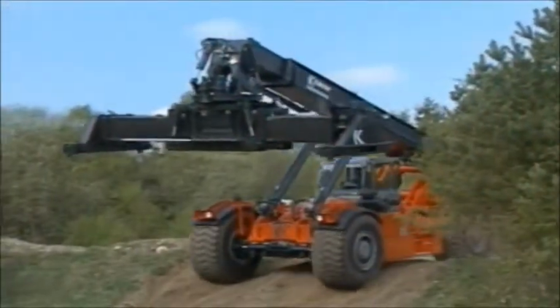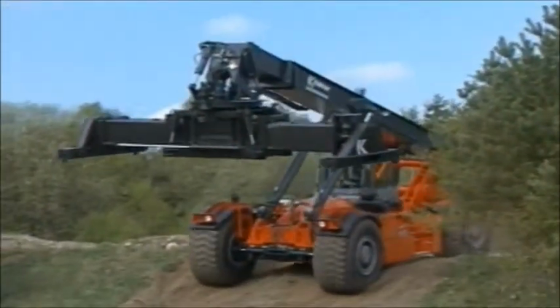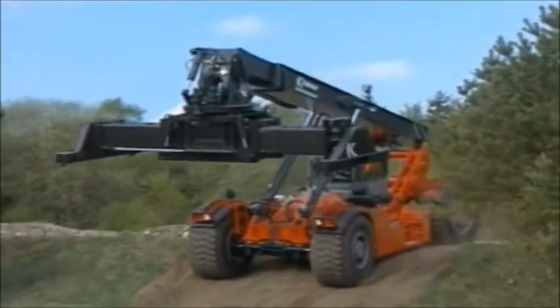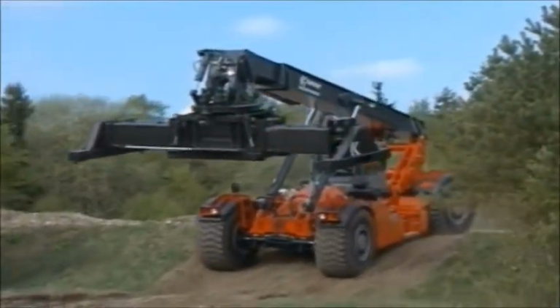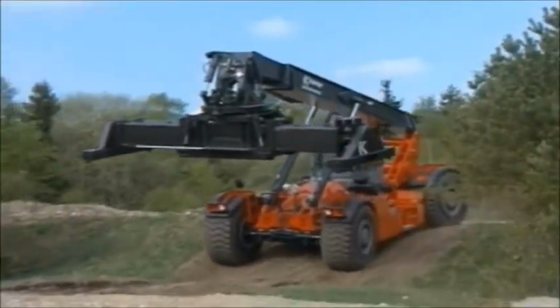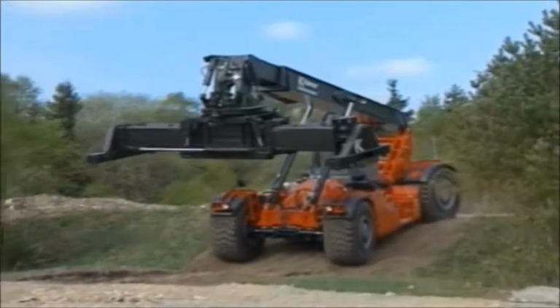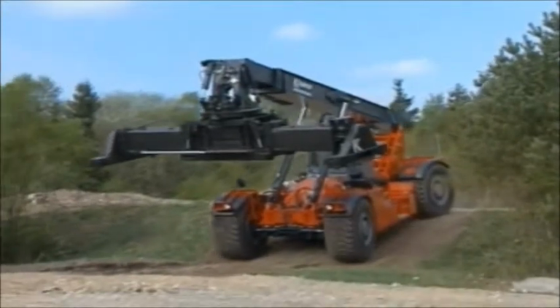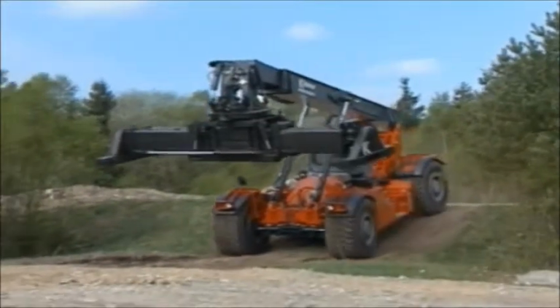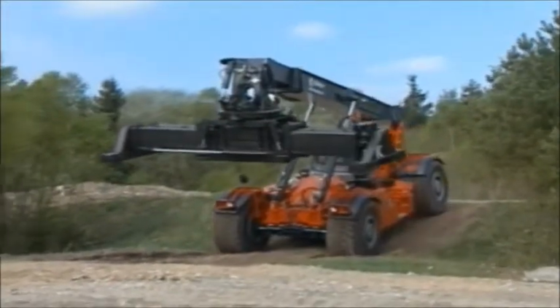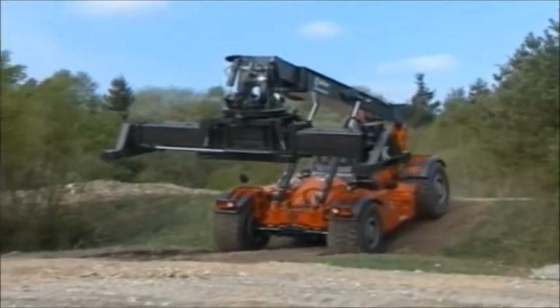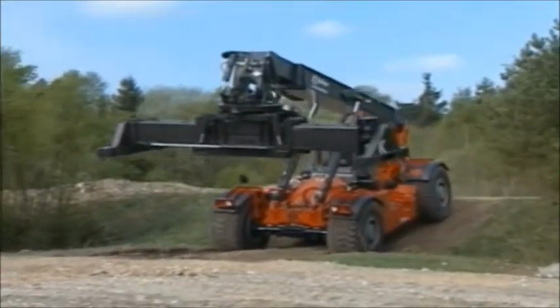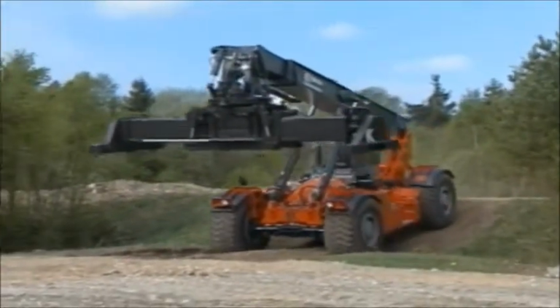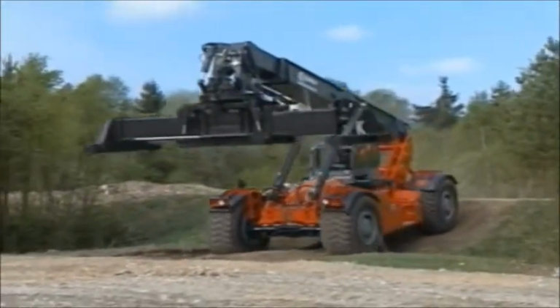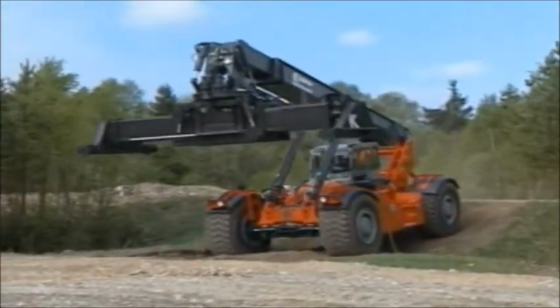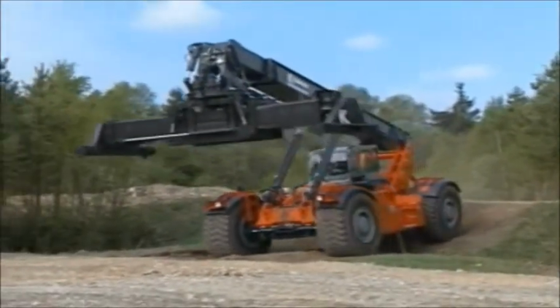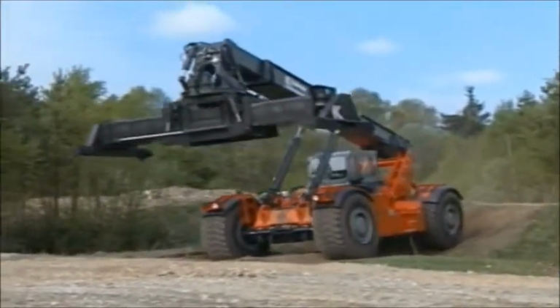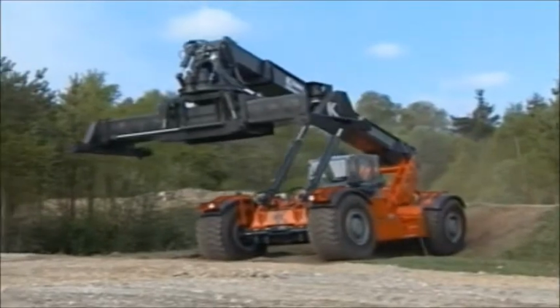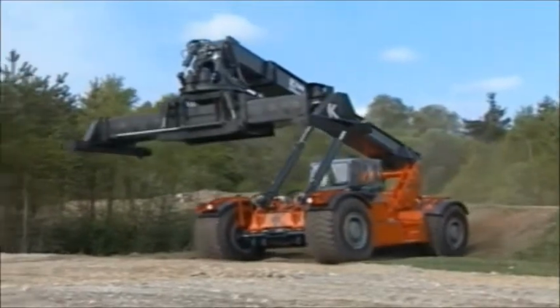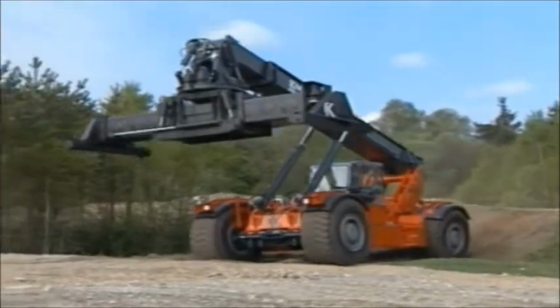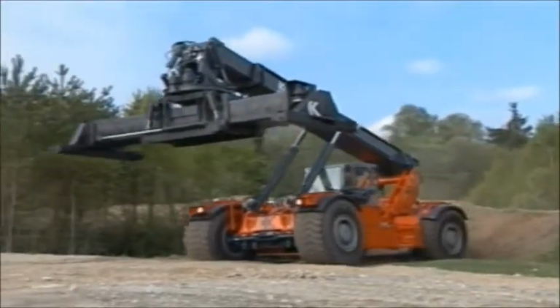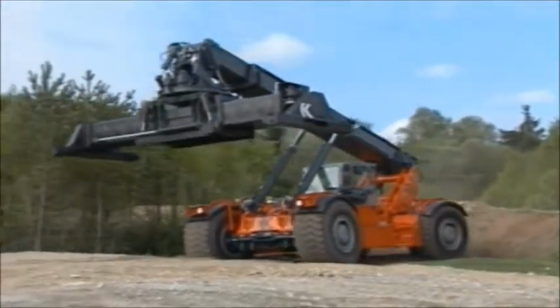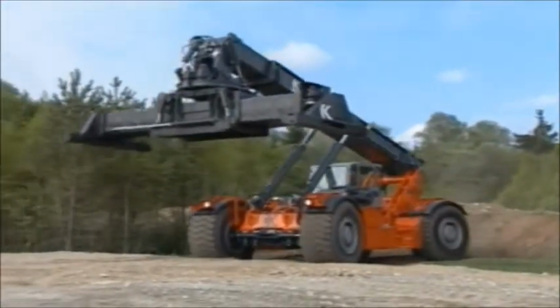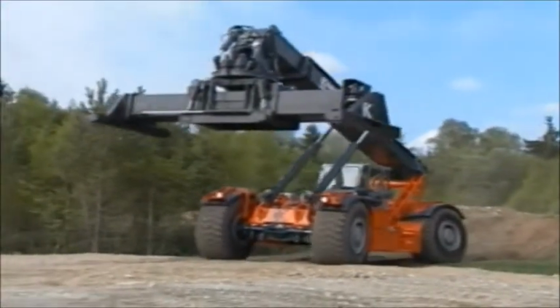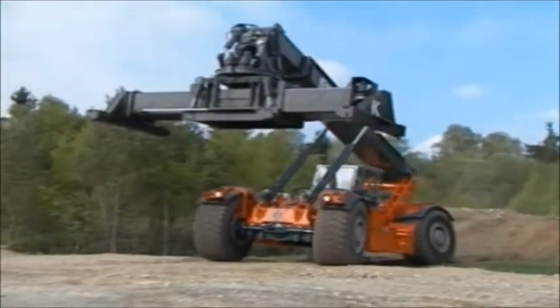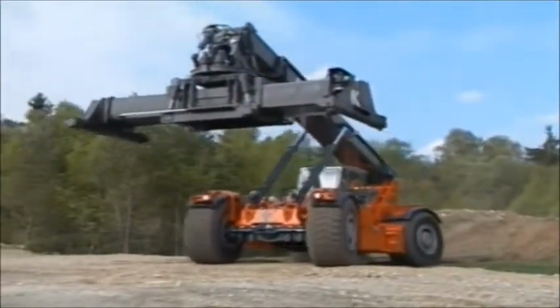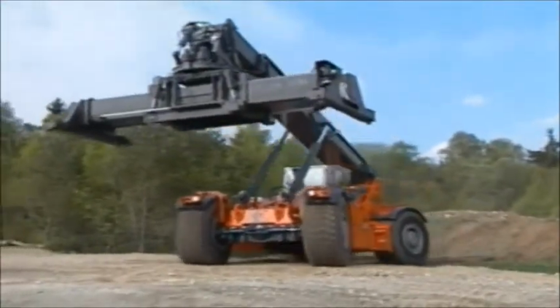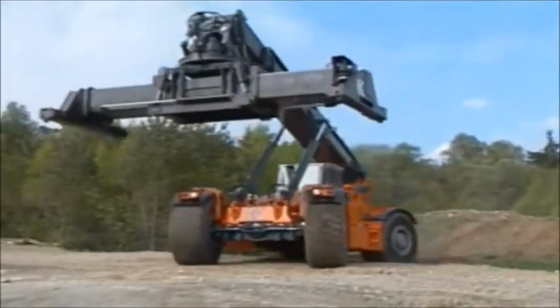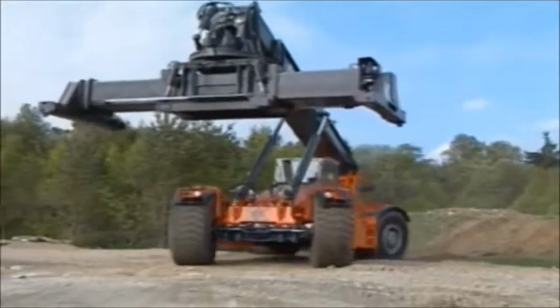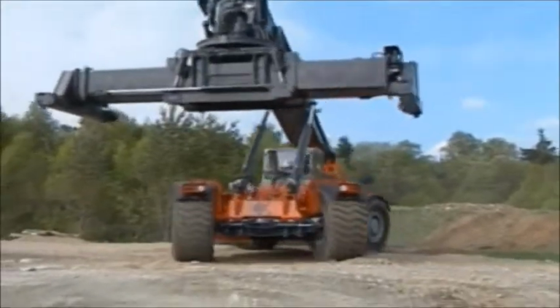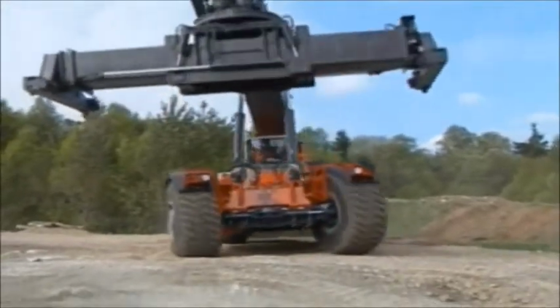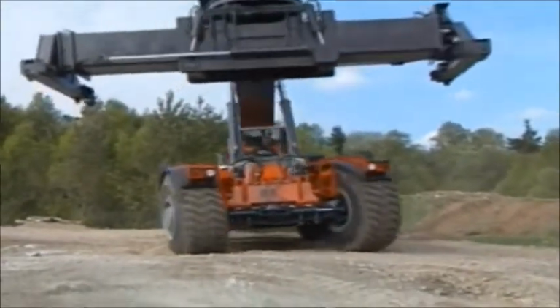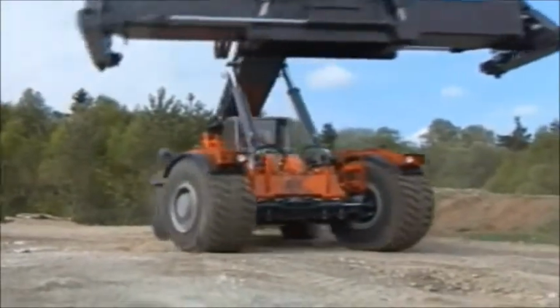Today, when both modern materials handling and many shop facilities, office units, and so on are based on container modules, it is easy to set up and move operations. Try the Kalmar RT series for the task and discover the many benefits it has to offer.